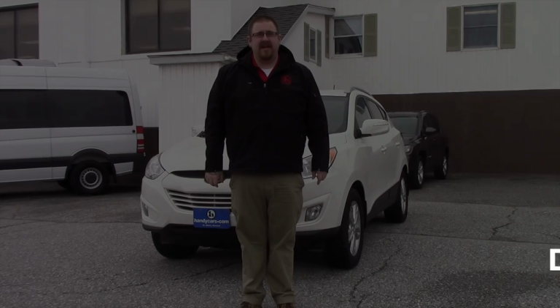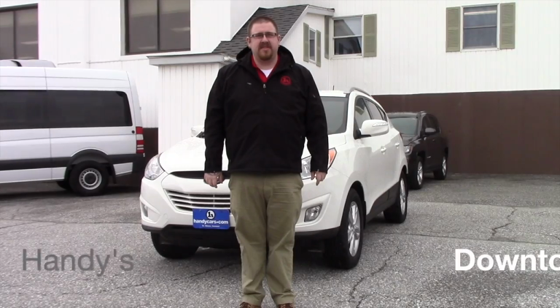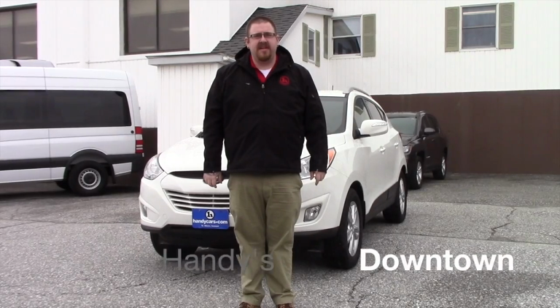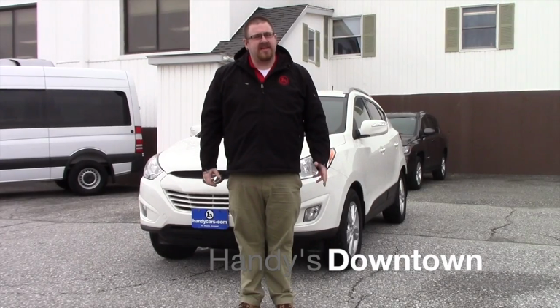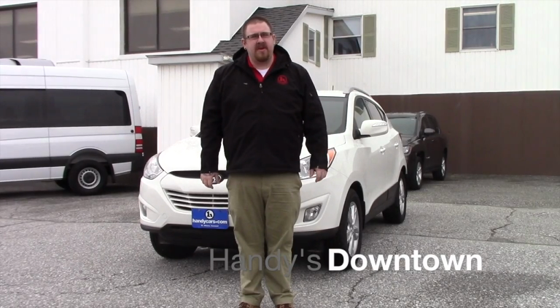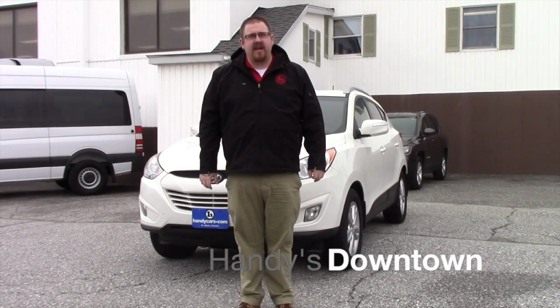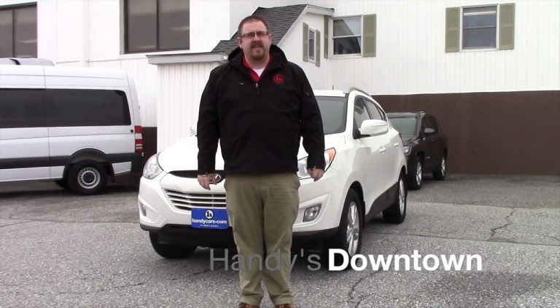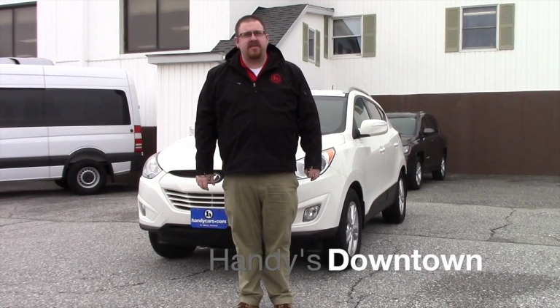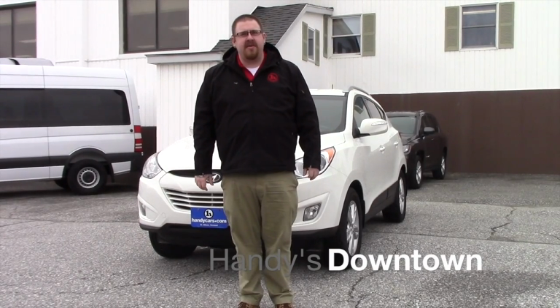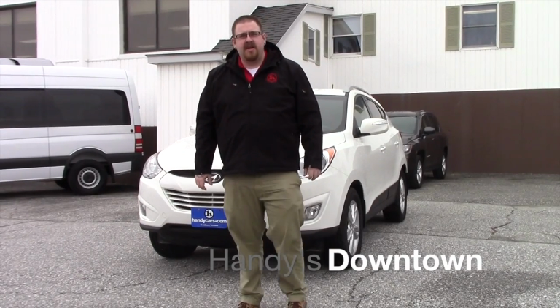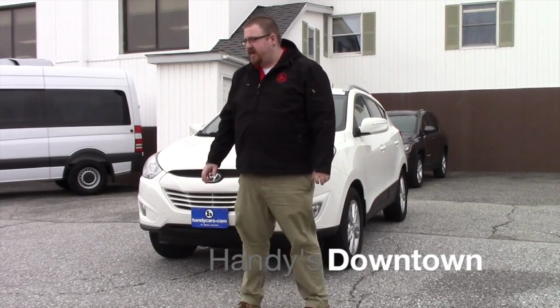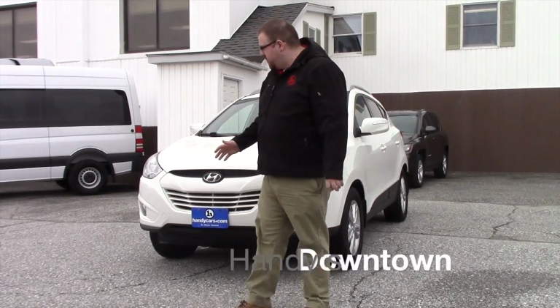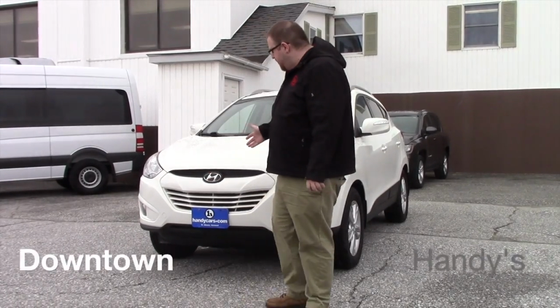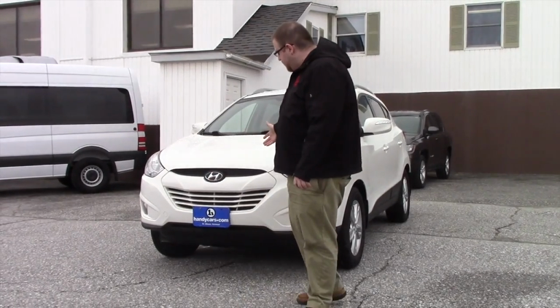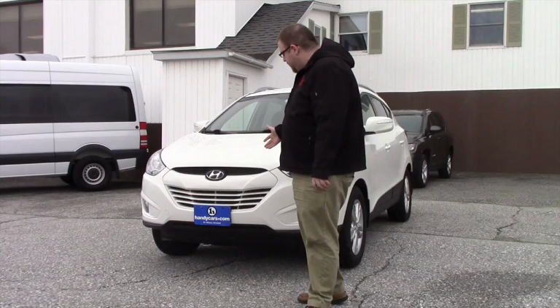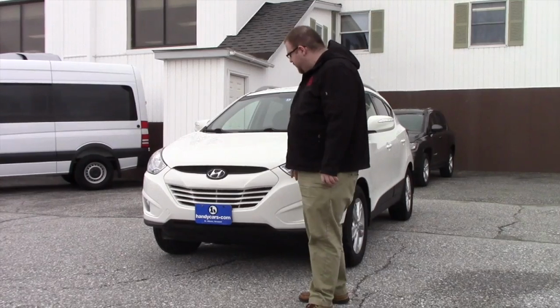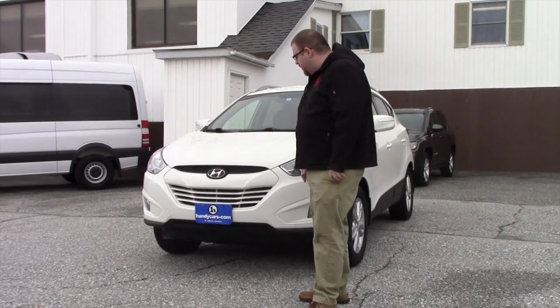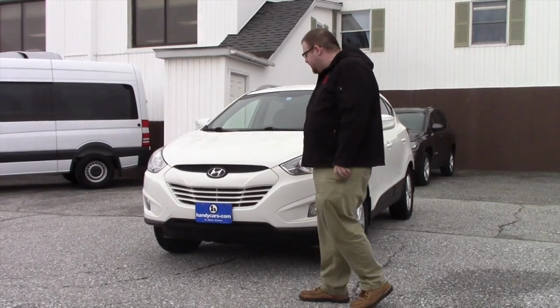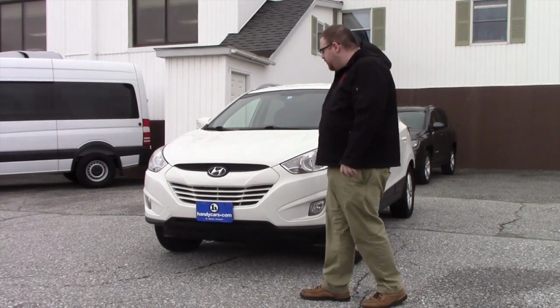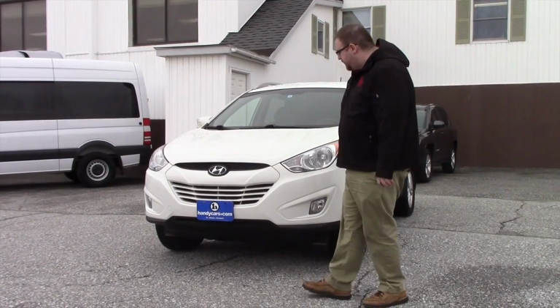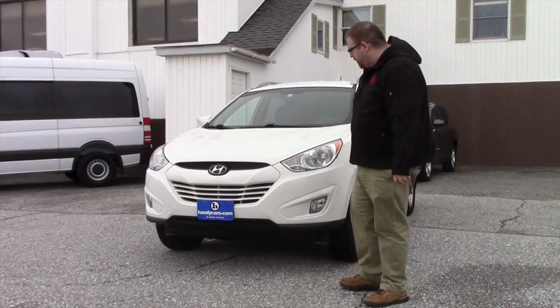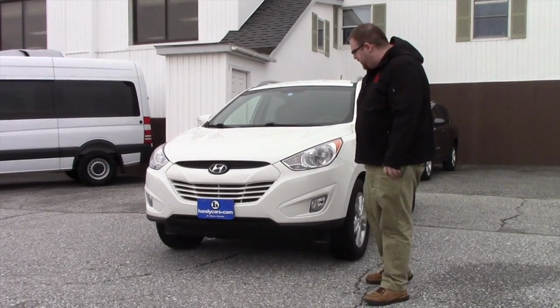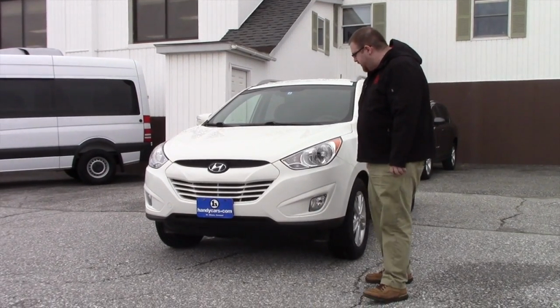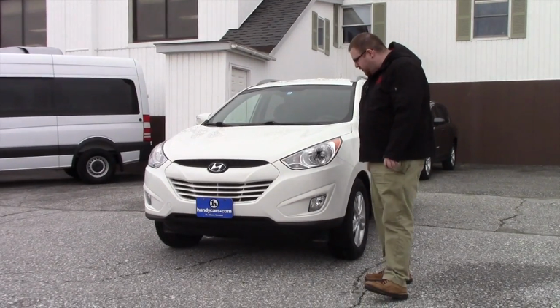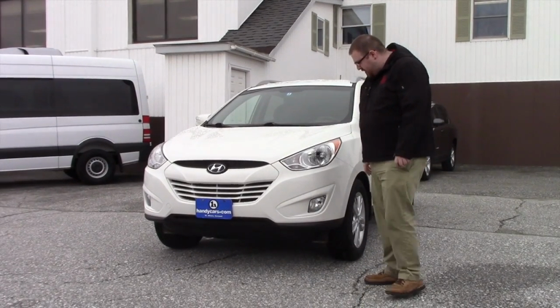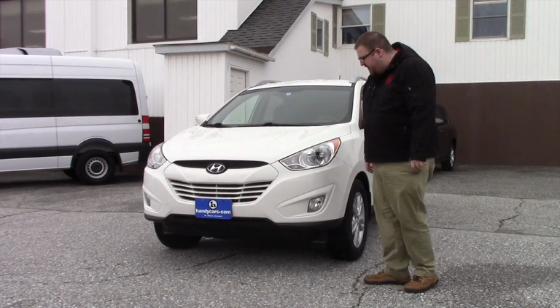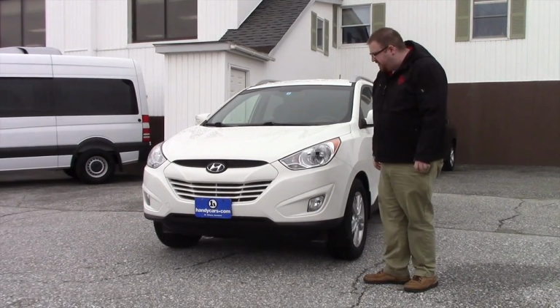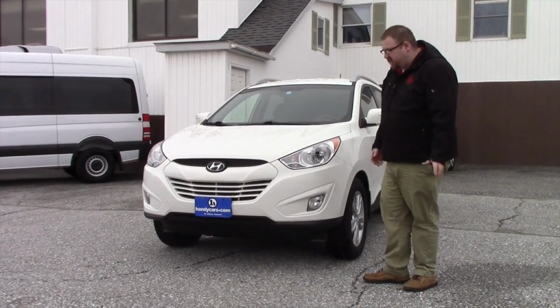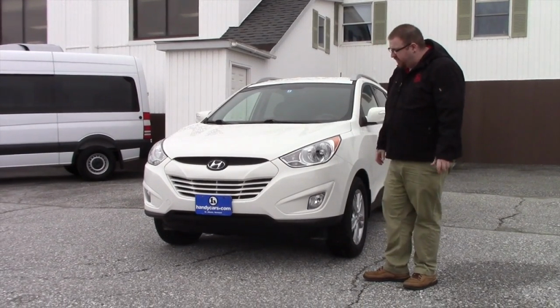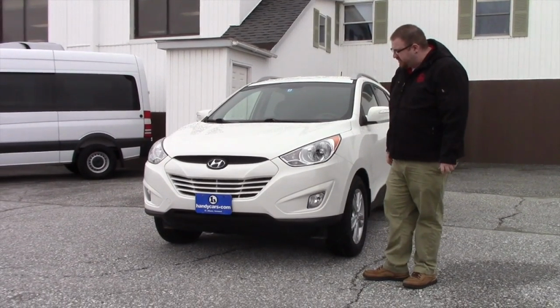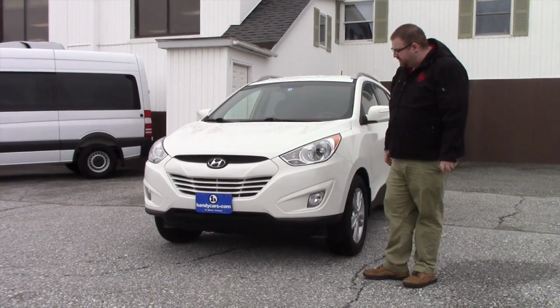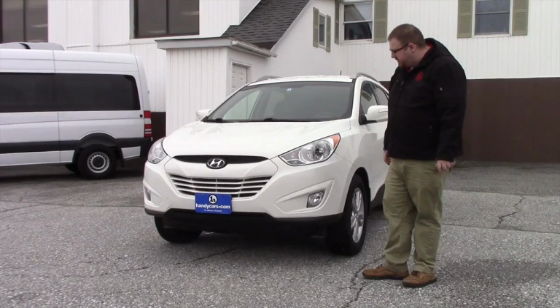Hi Christina, Nick Lambert here from Handy's Downtown. This is one of our vehicles I wanted to show you. This is a 2013 Hyundai Tucson that we have here — a really nice, clean vehicle.